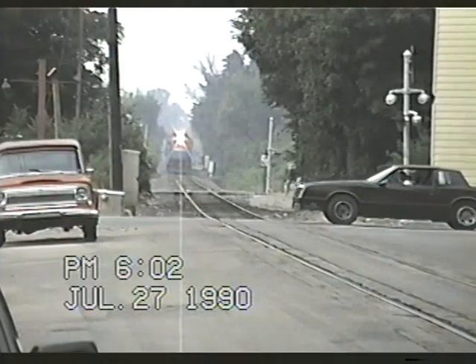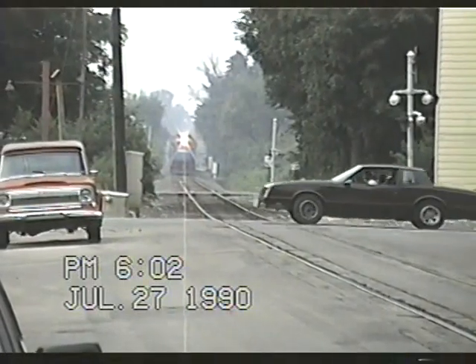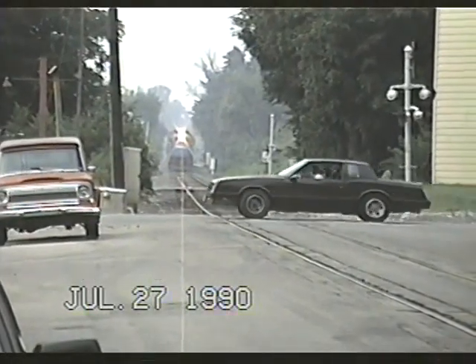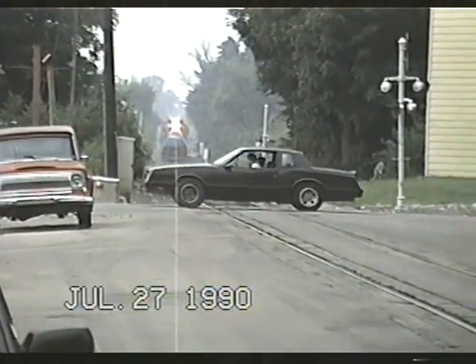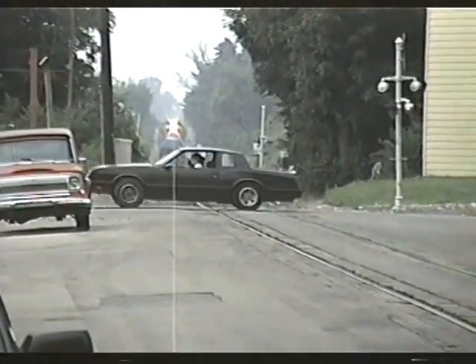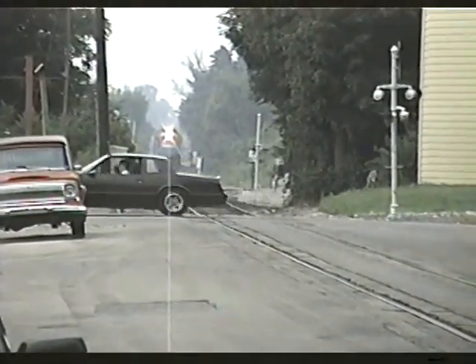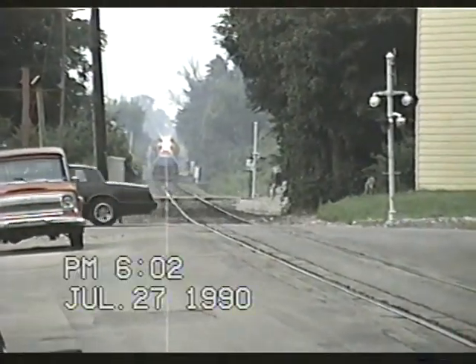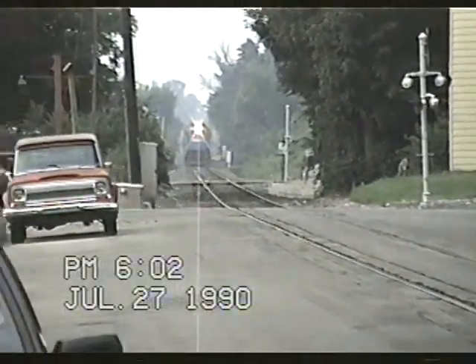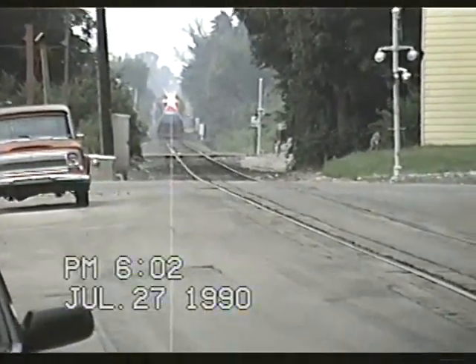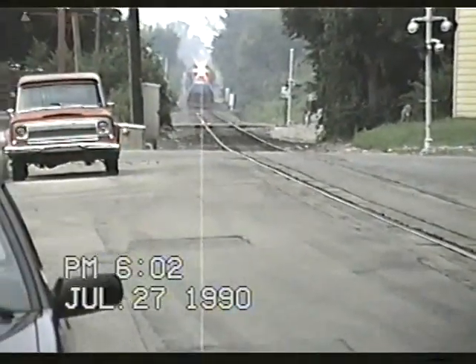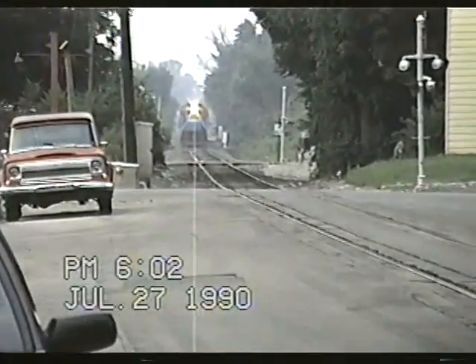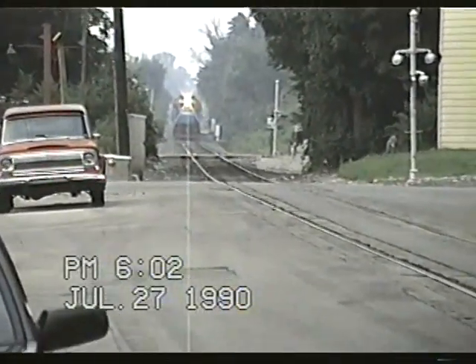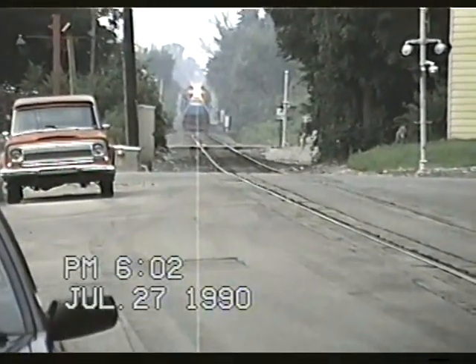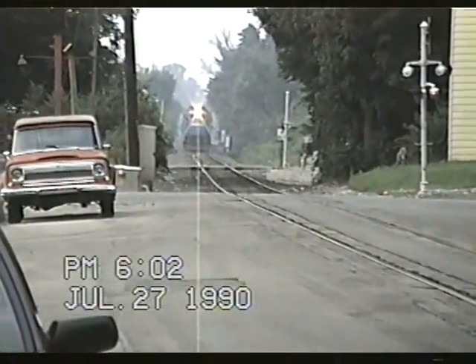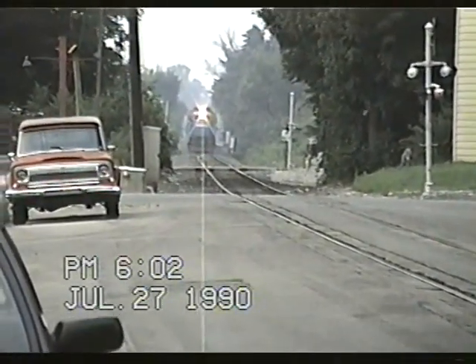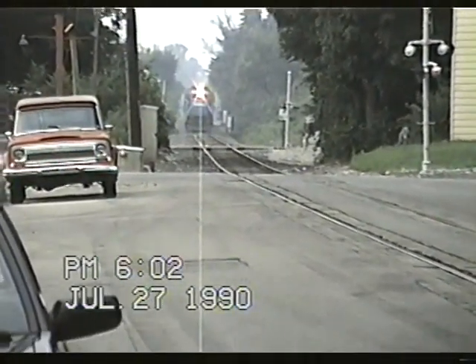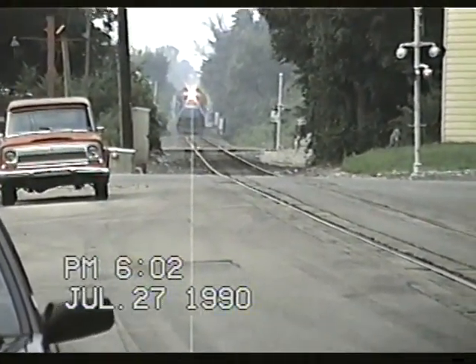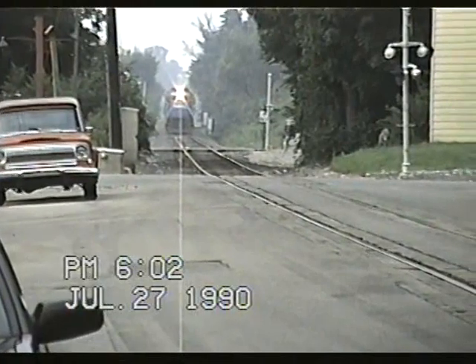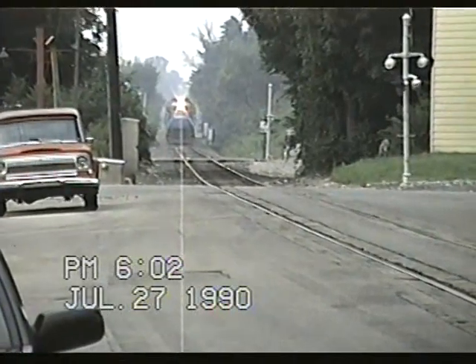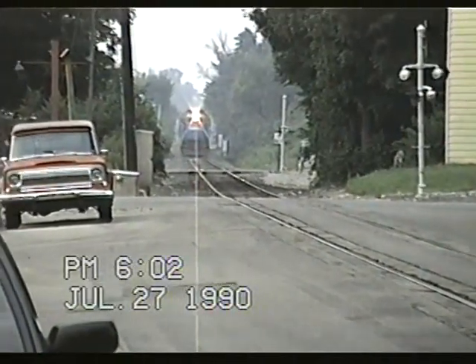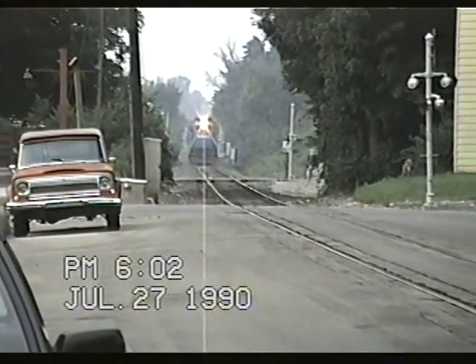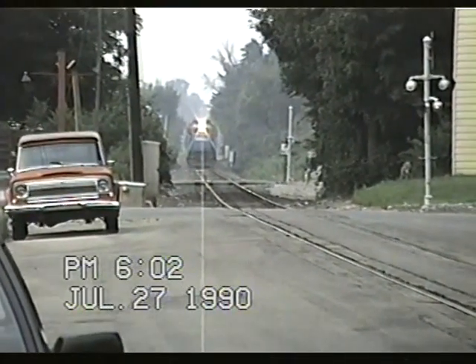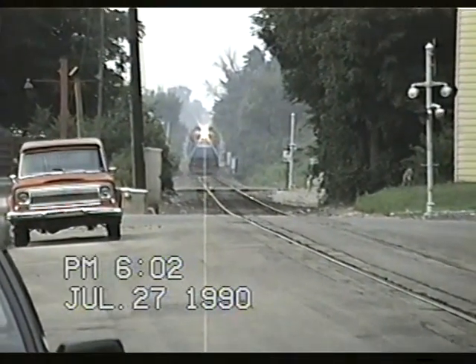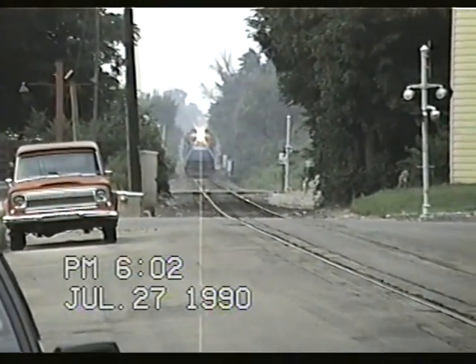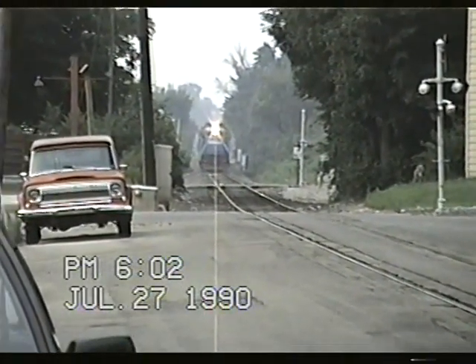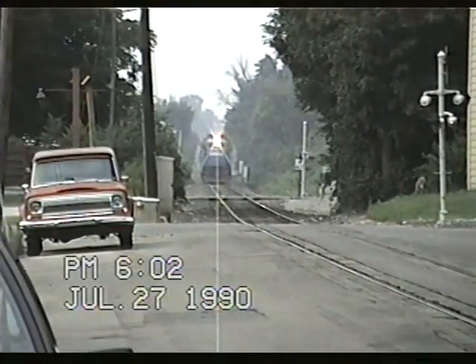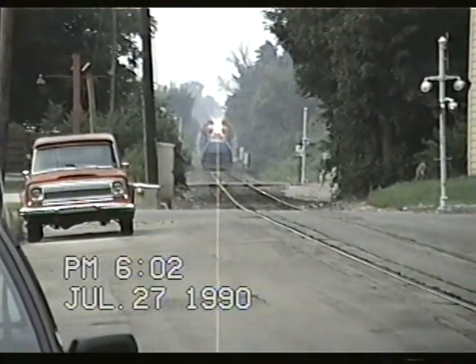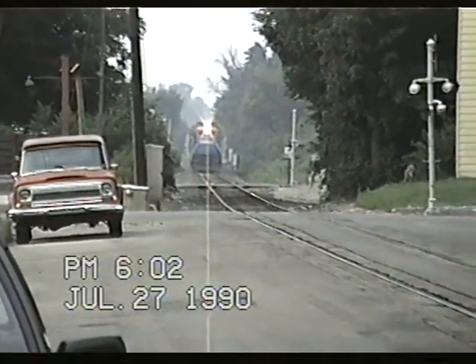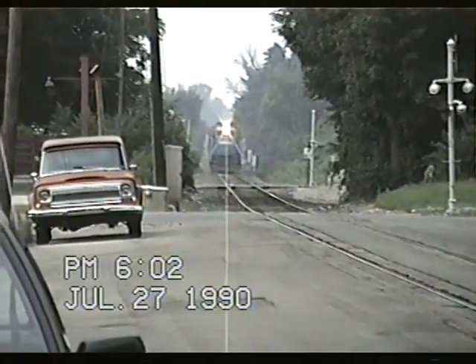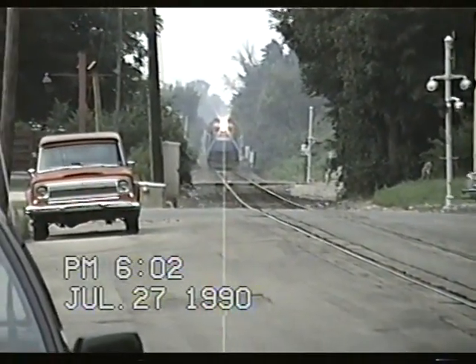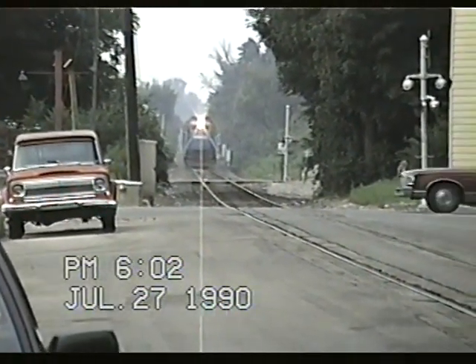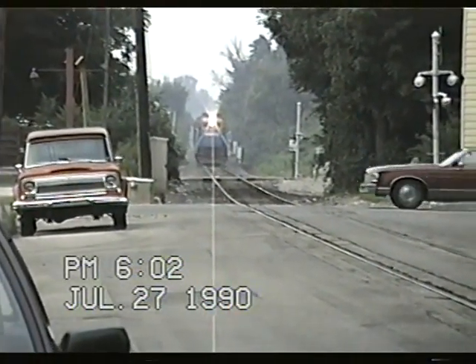Welcome to Michiana Main Lines. This is Warsaw, Indiana, 1990, watching a southbound ELFW.